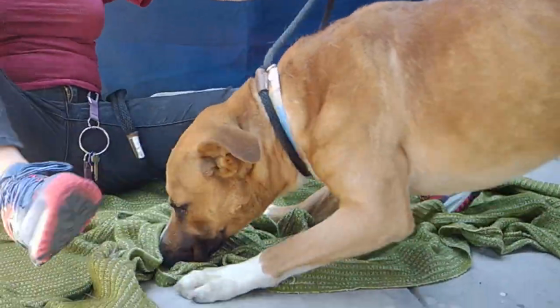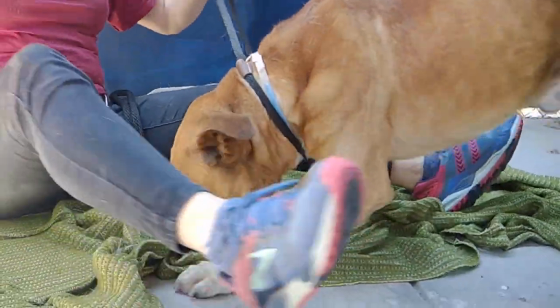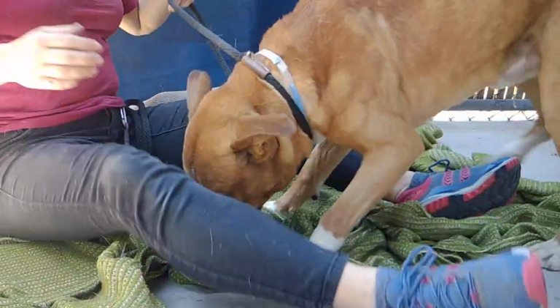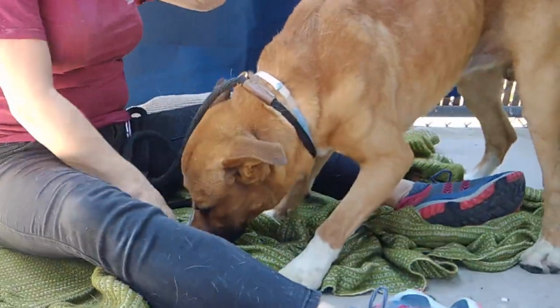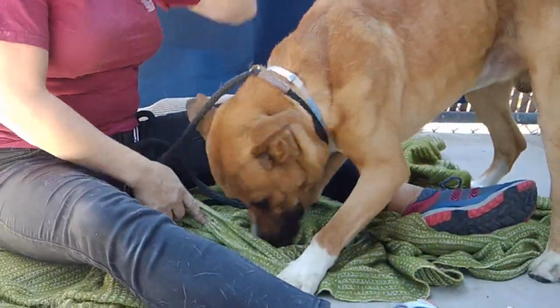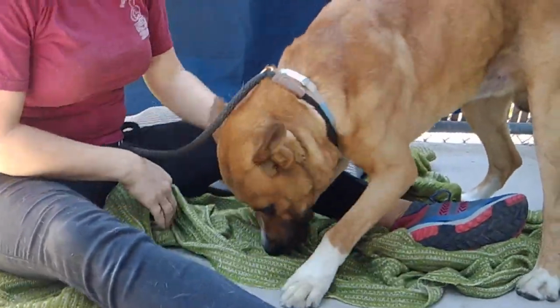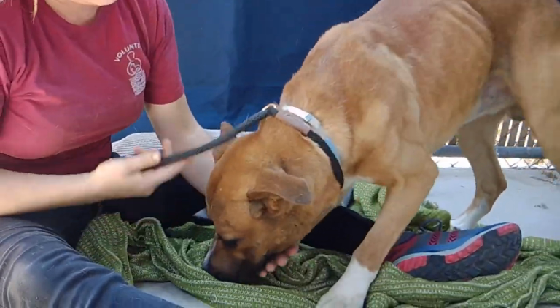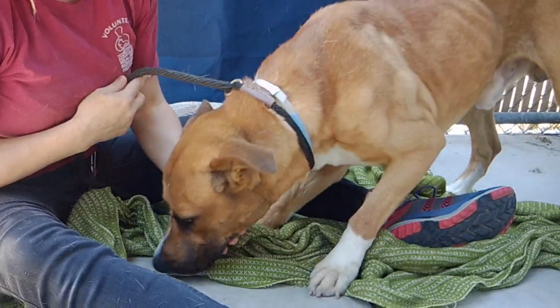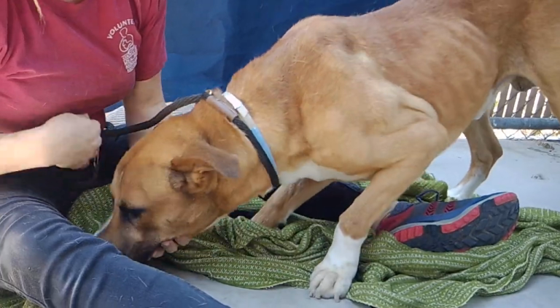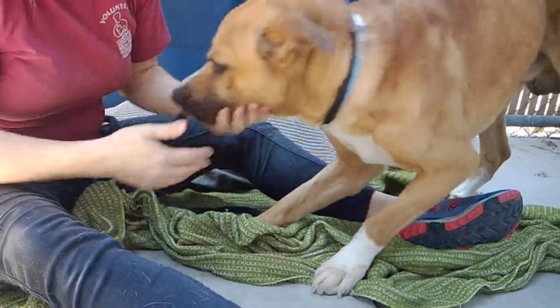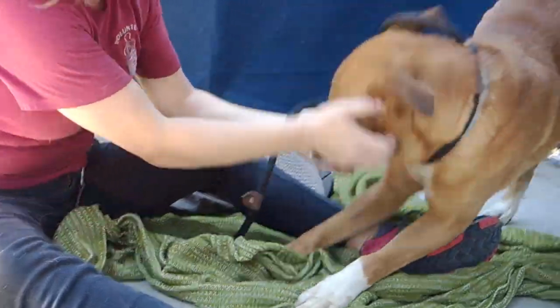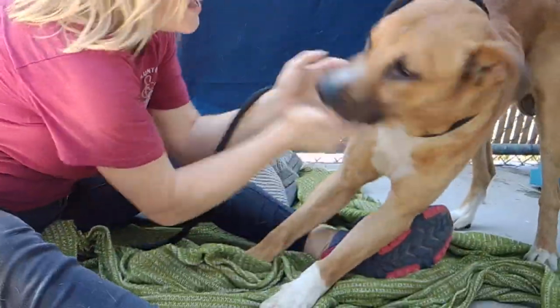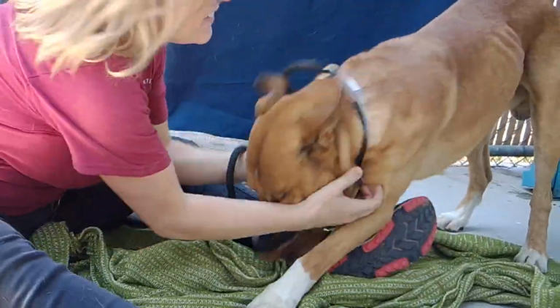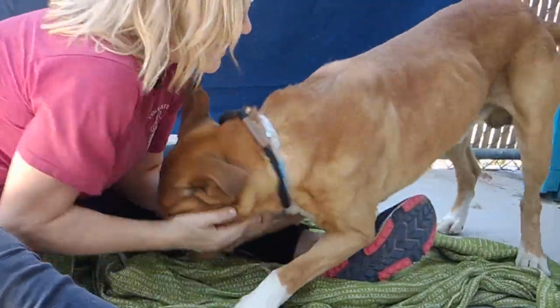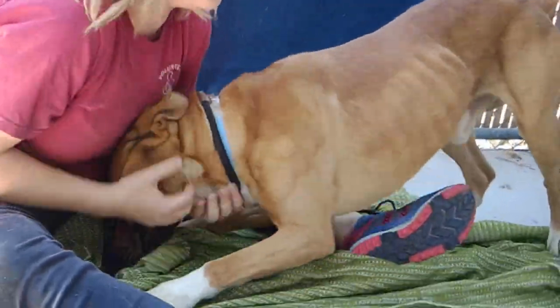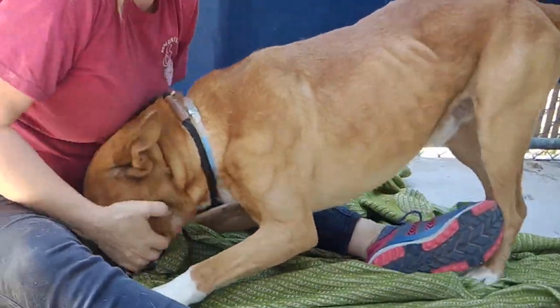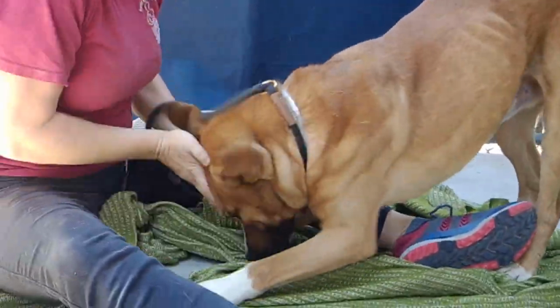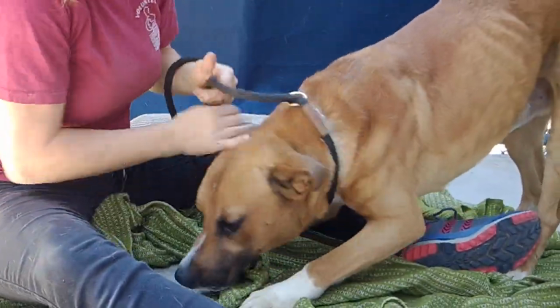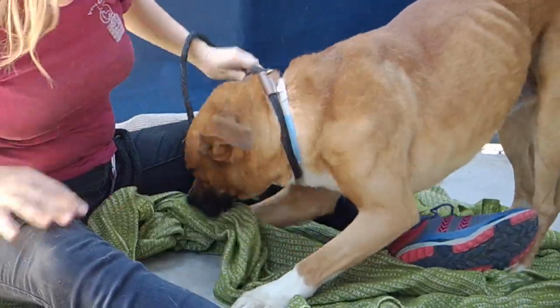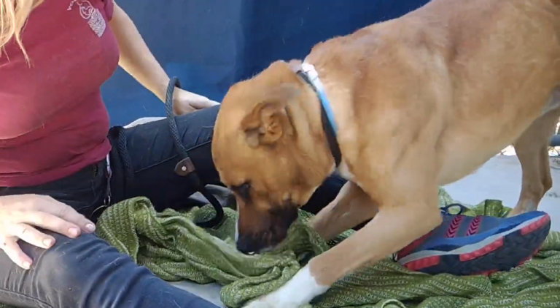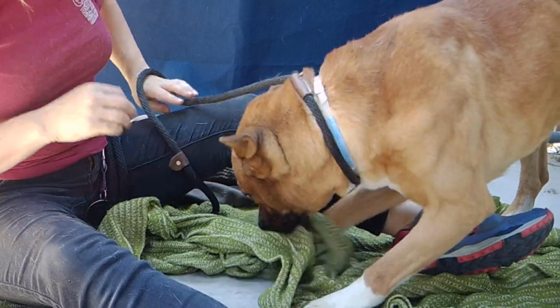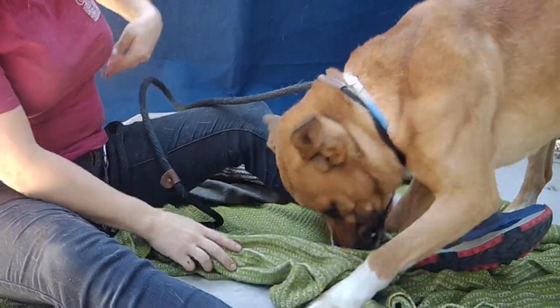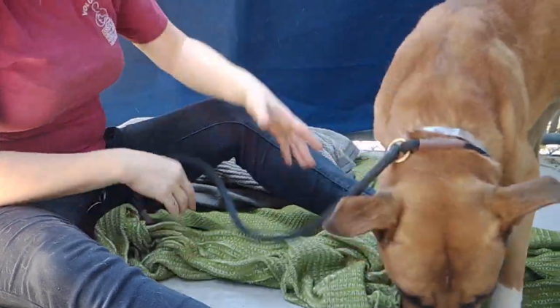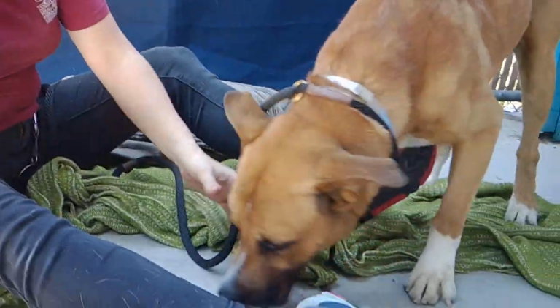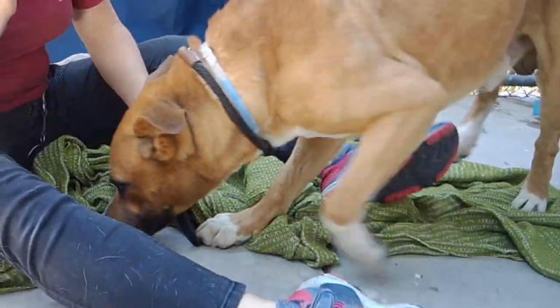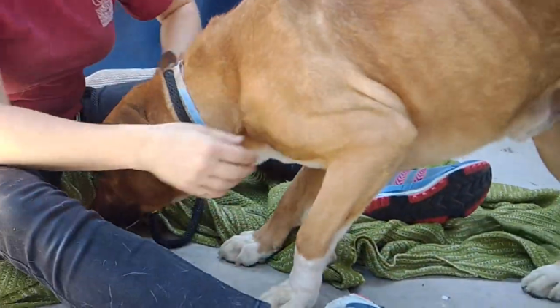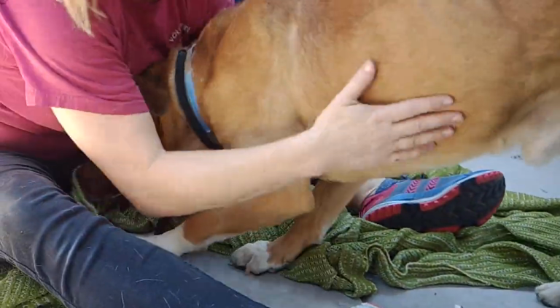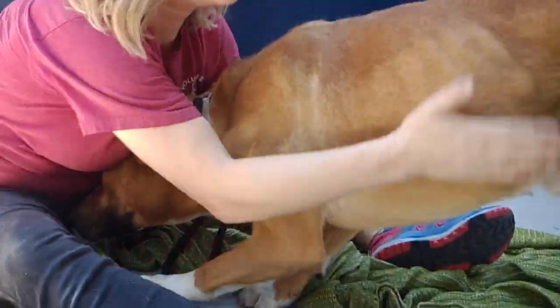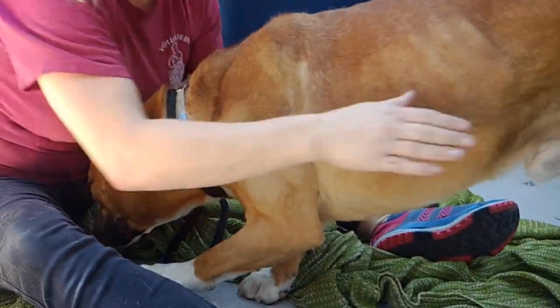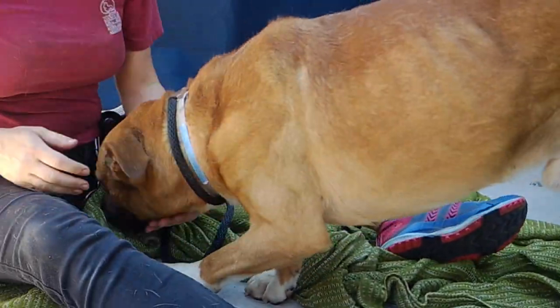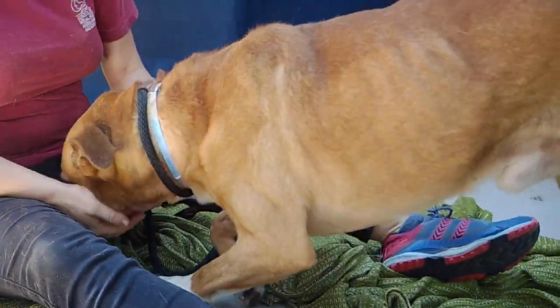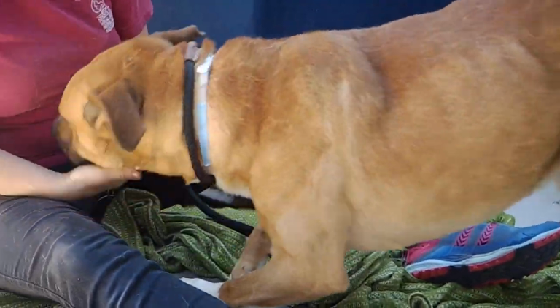He doesn't seem like he's had a lot of training, but he's super food motivated. He'll take to training very well. And this guy's just looking for a home that's going to give him the love and attention that he needs to just be a happy dog.